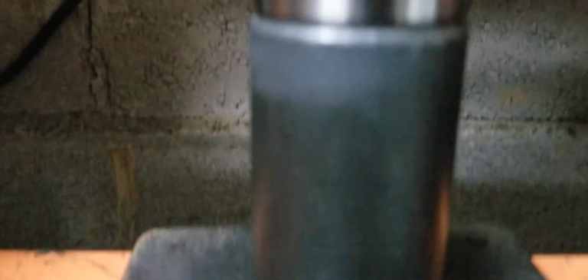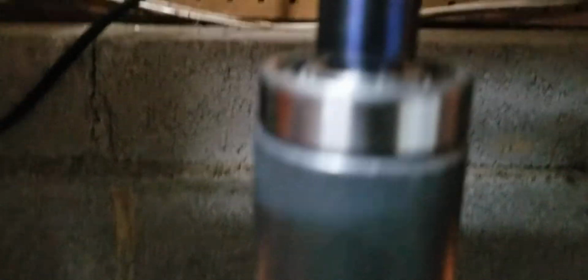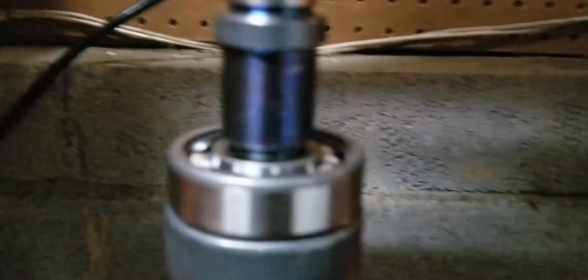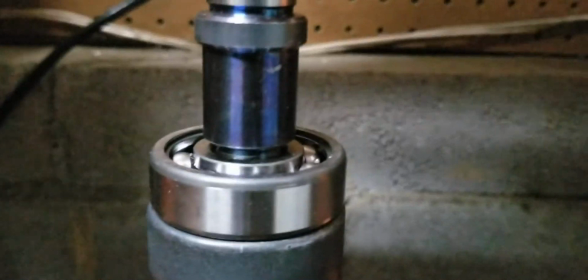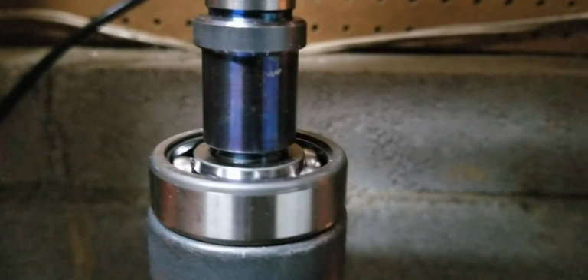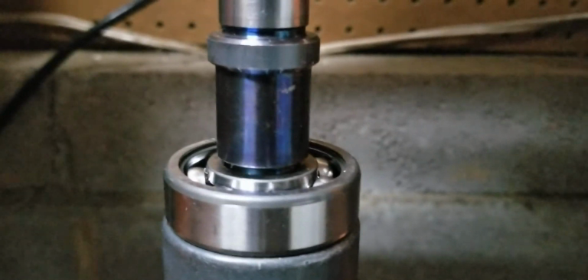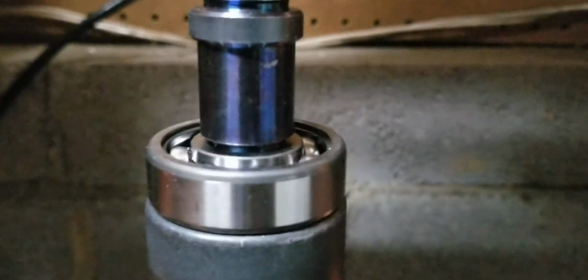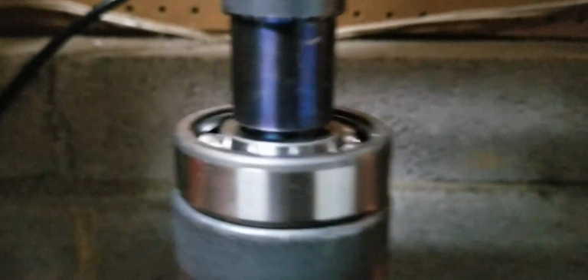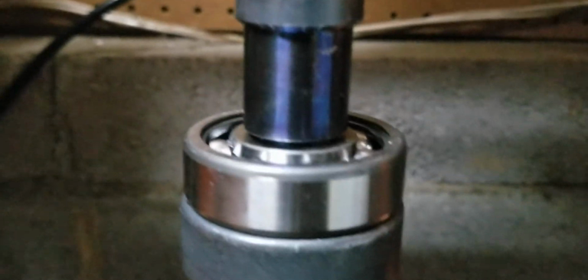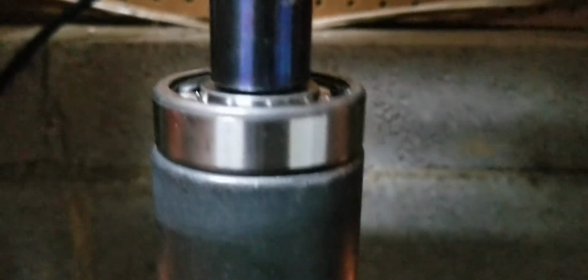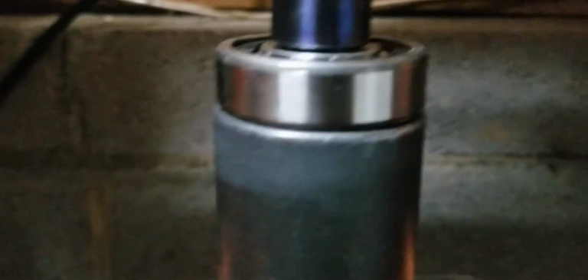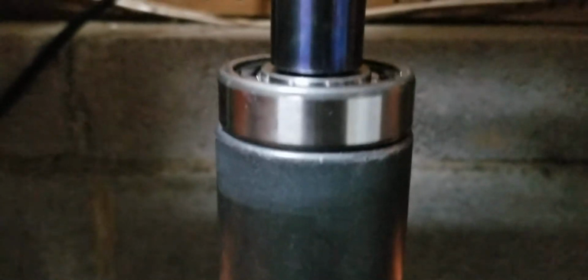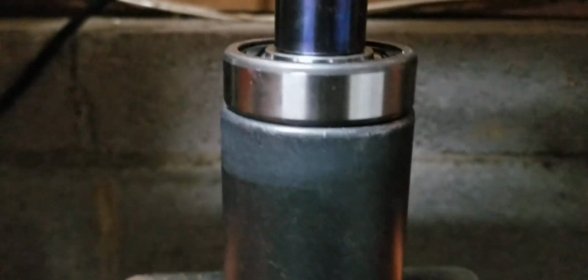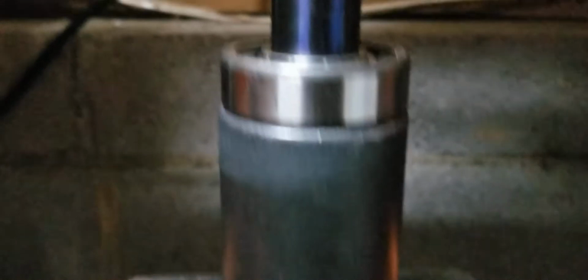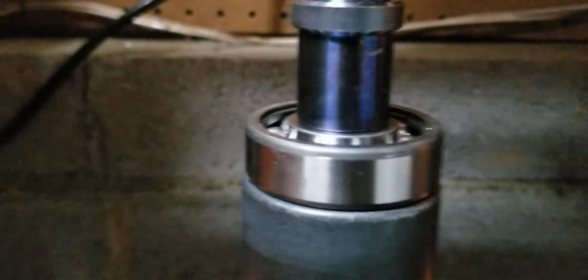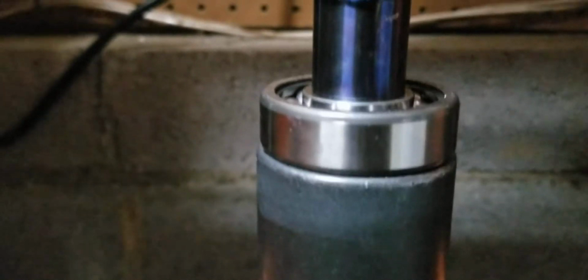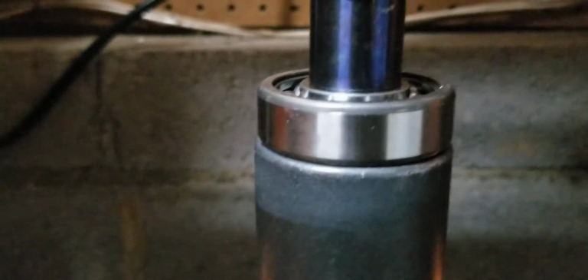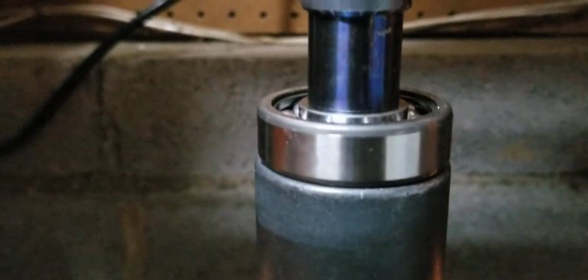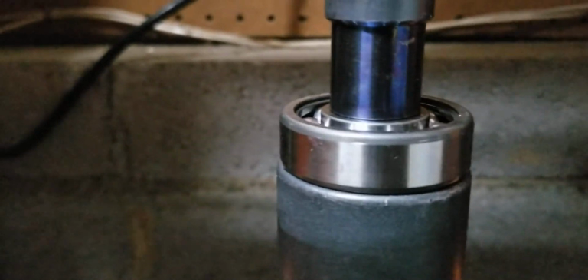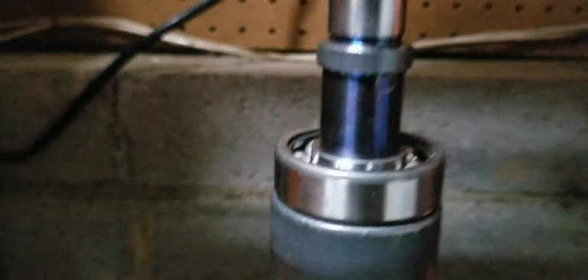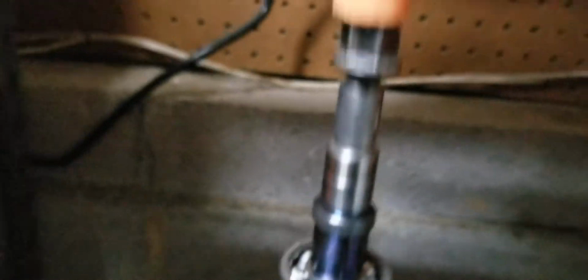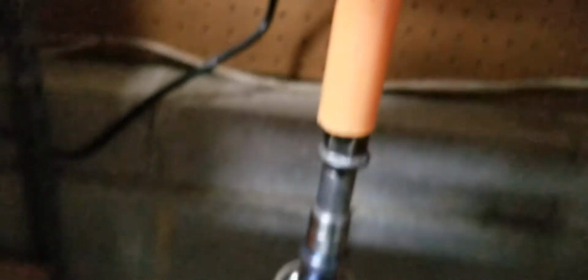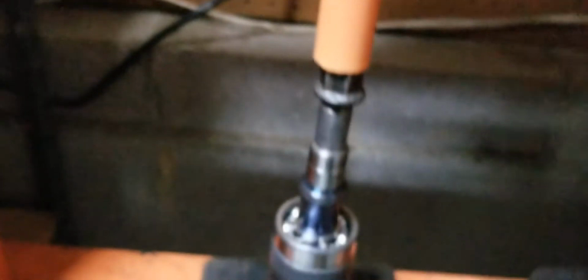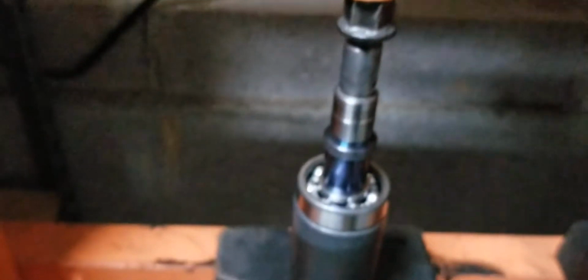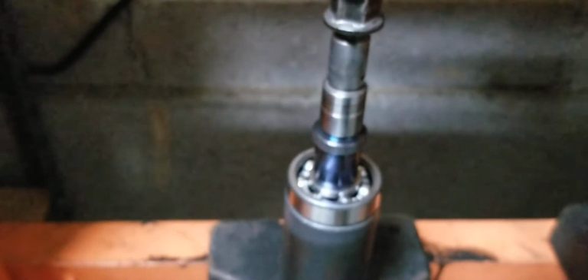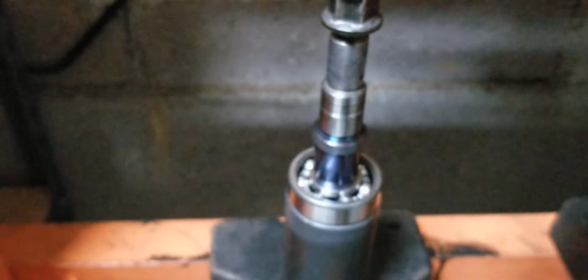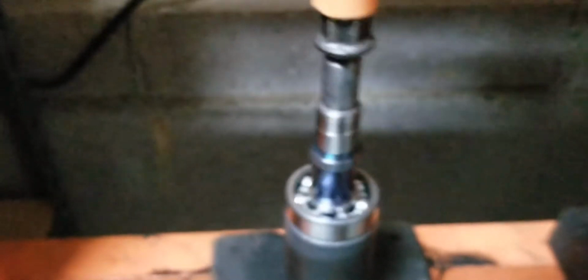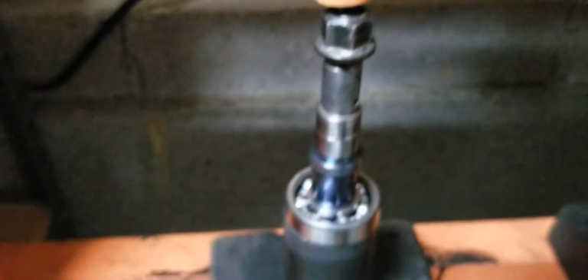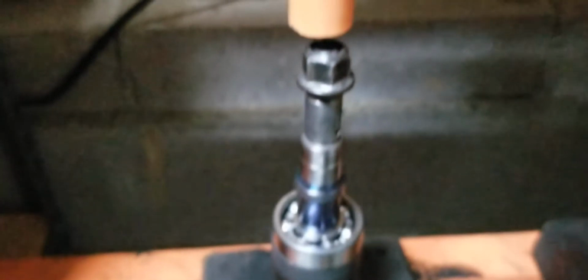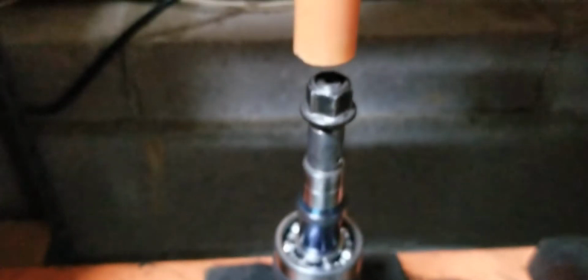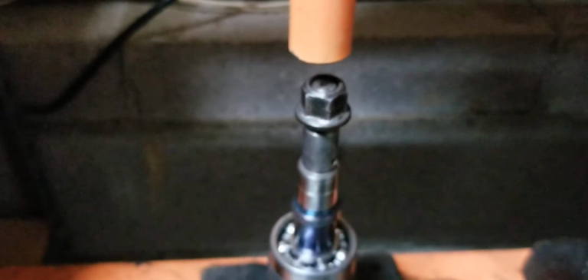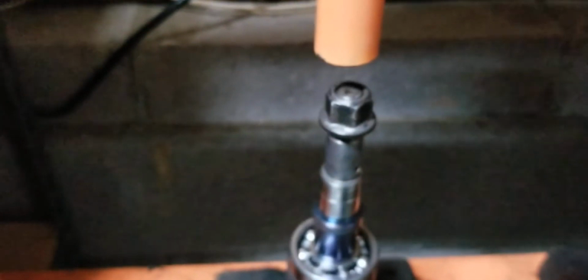We're going in pretty smooth. We're about to bottom out. And we're bottomed out, and I'm not pushing super hard down, just enough to make it make contact.